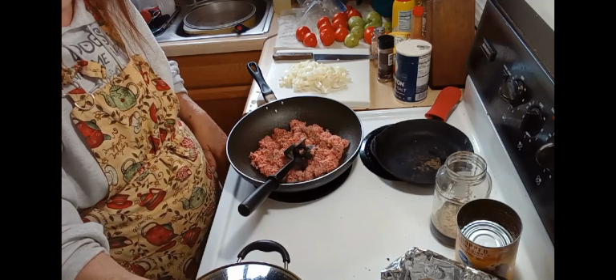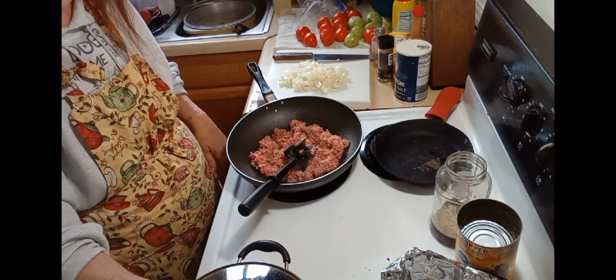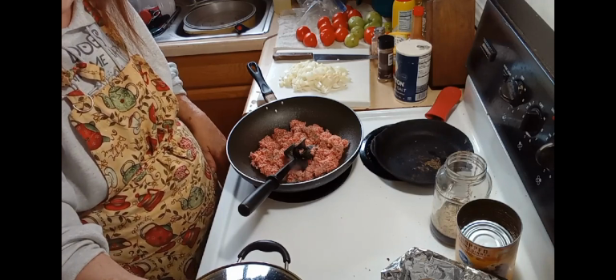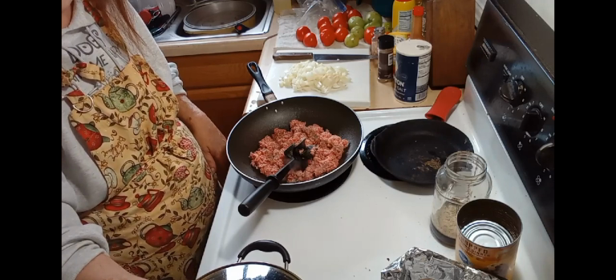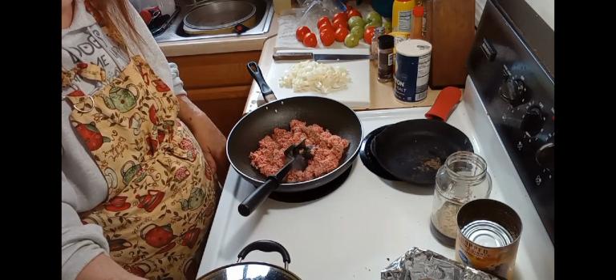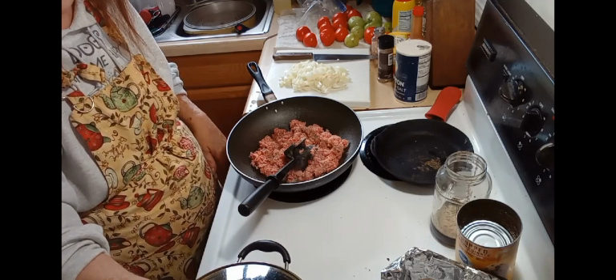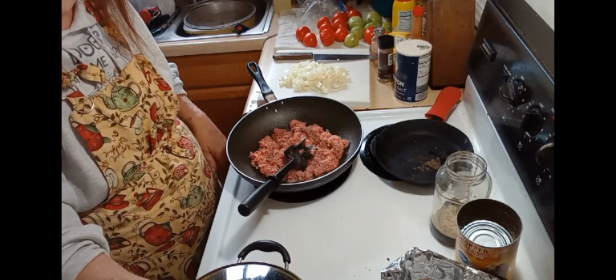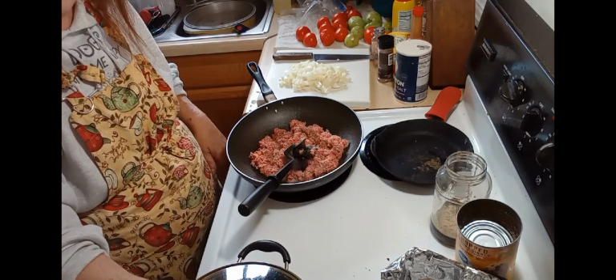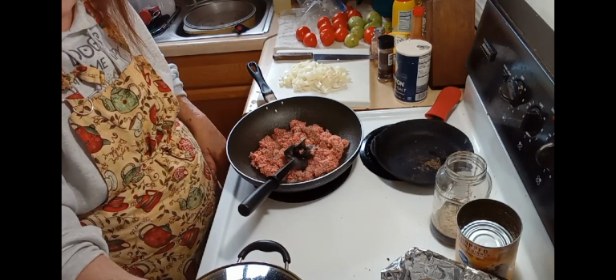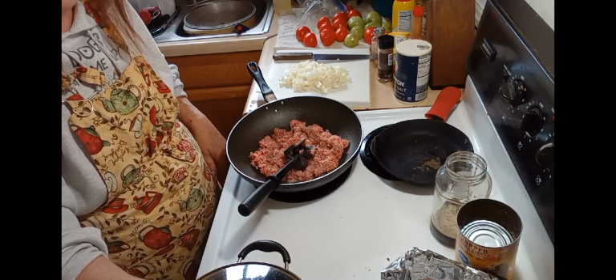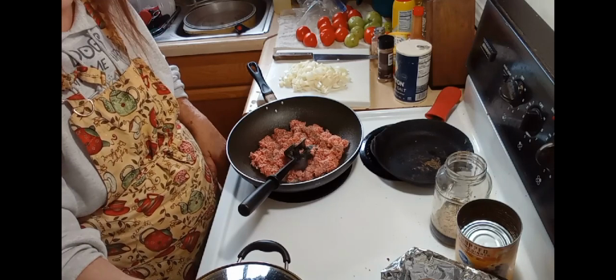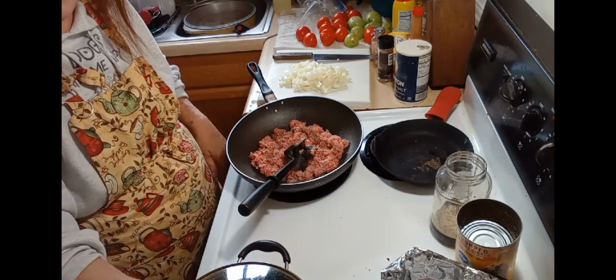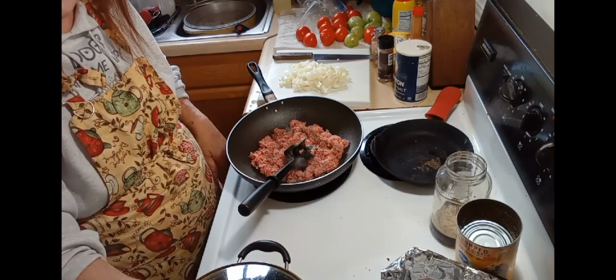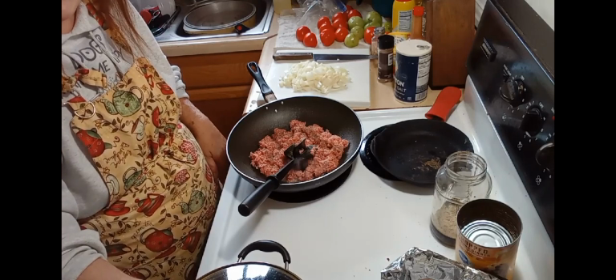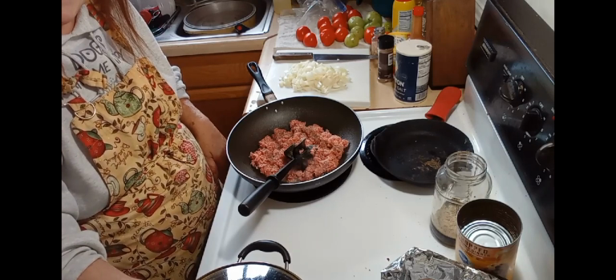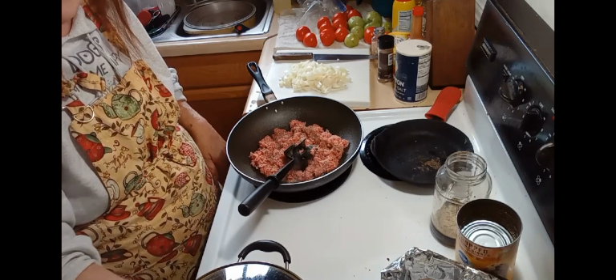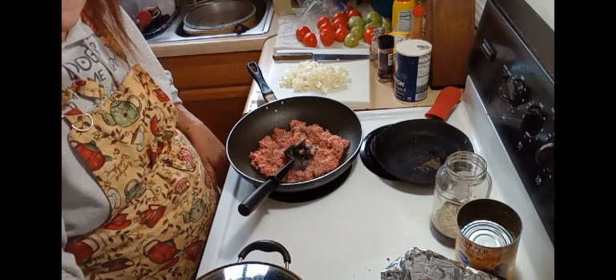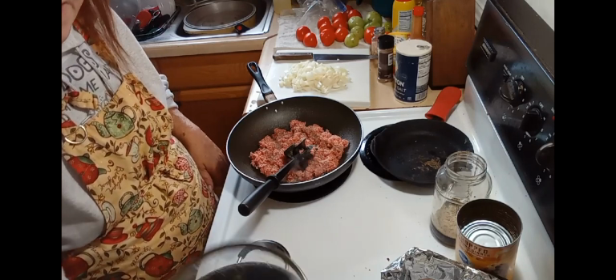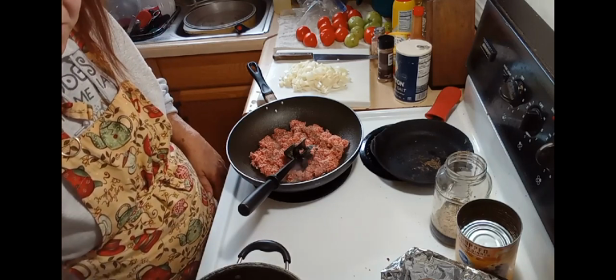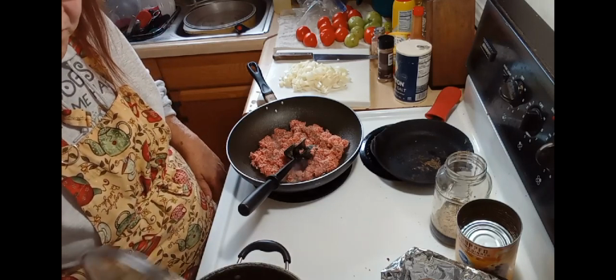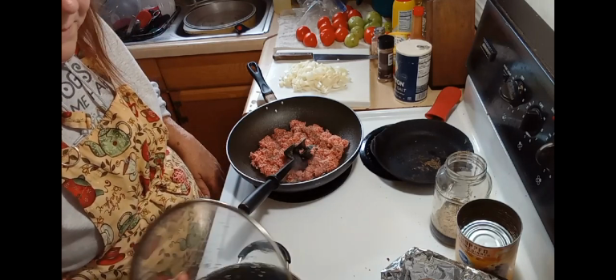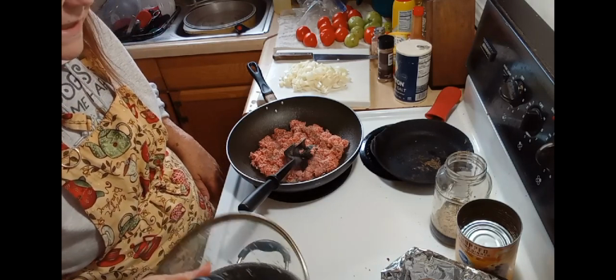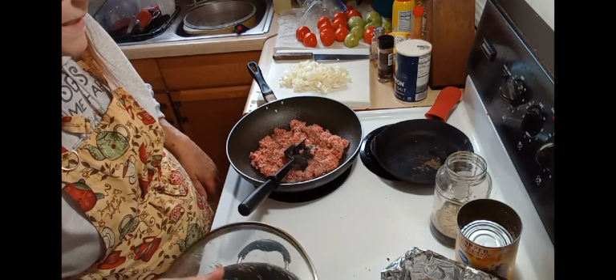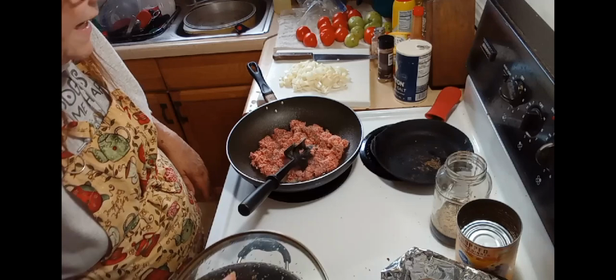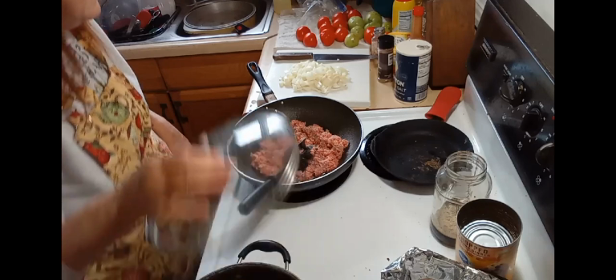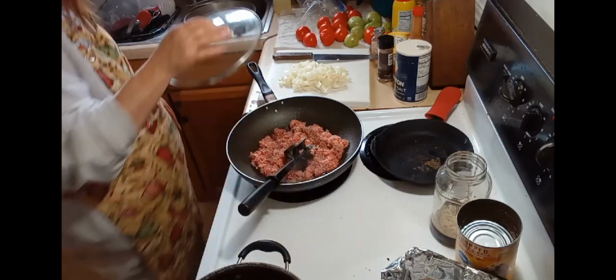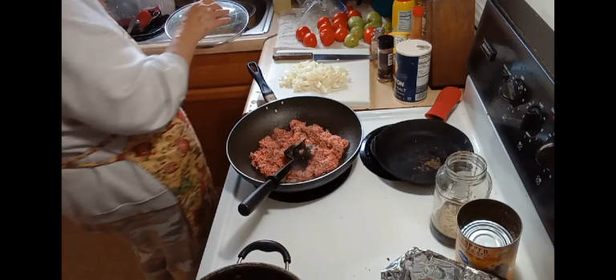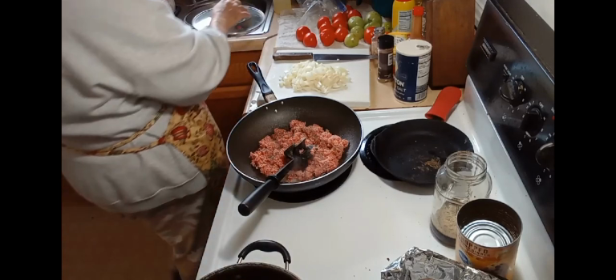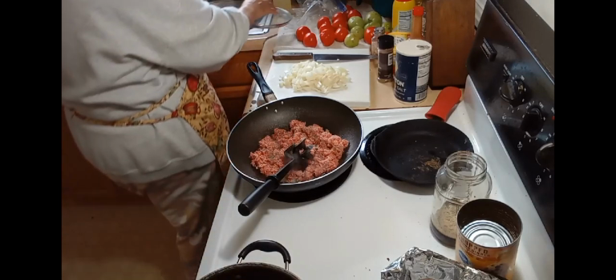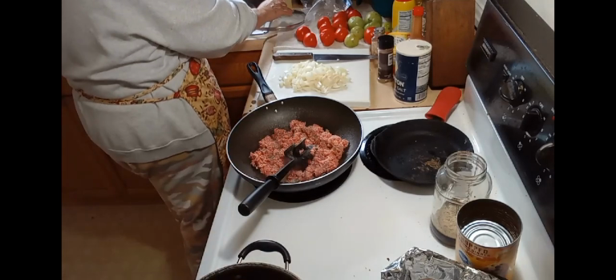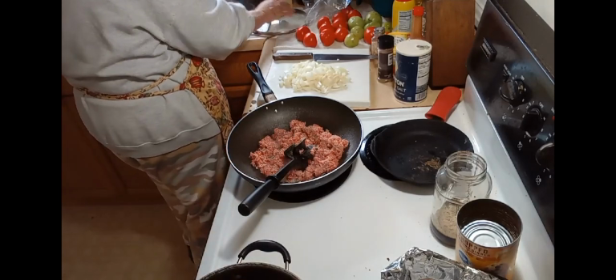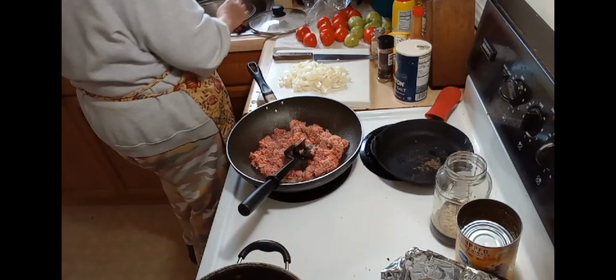I use dark kidney beans, red kidney beans, light kidney beans, red beans, and black beans in my chili.